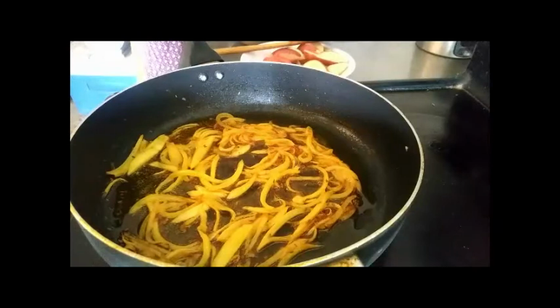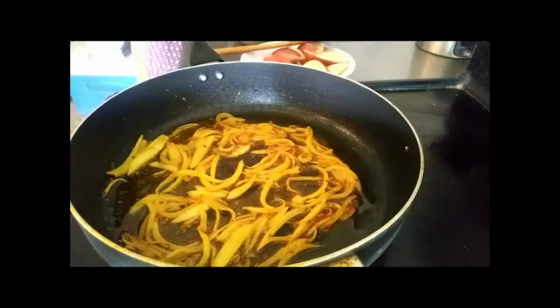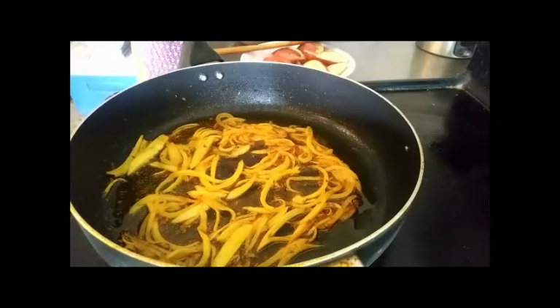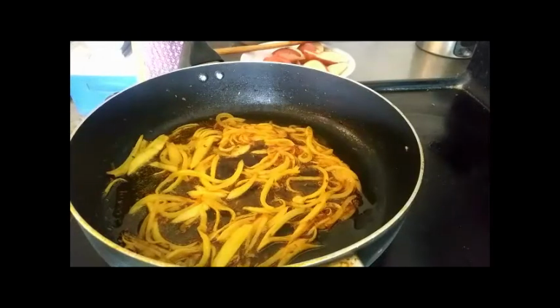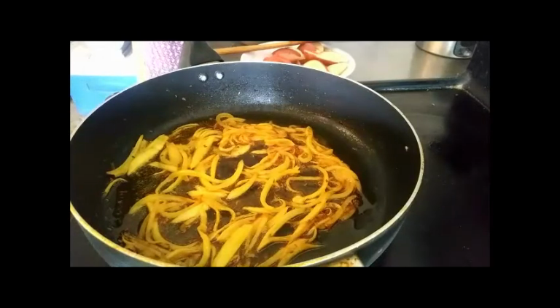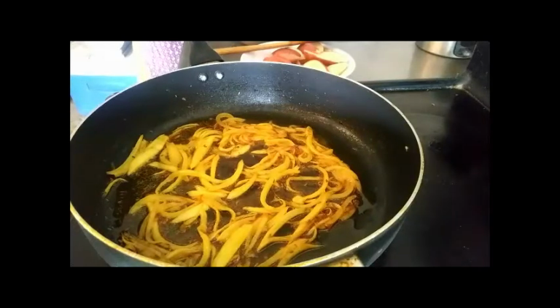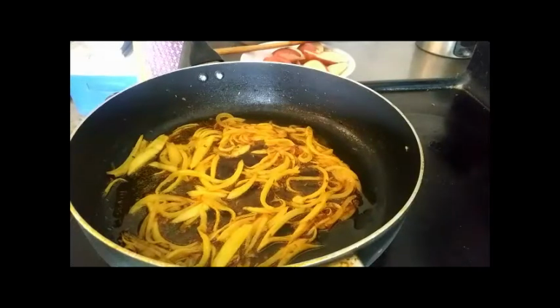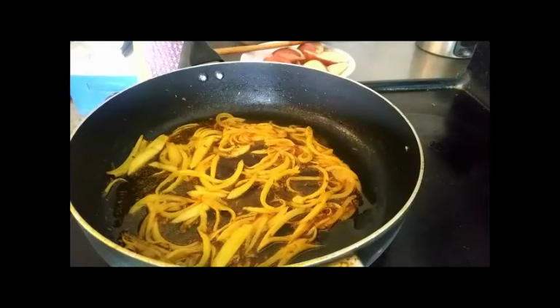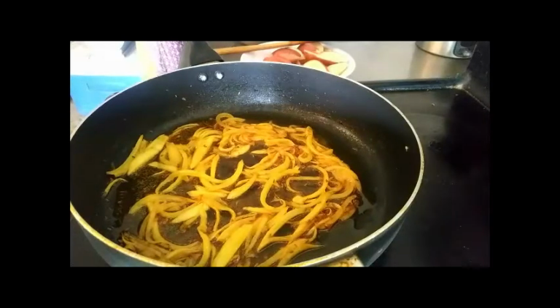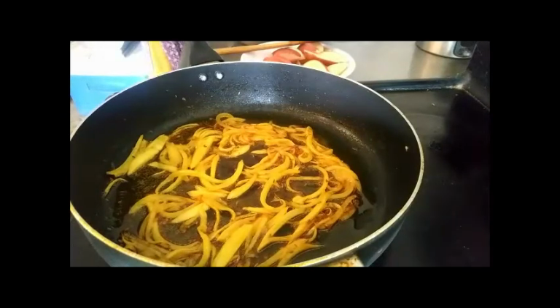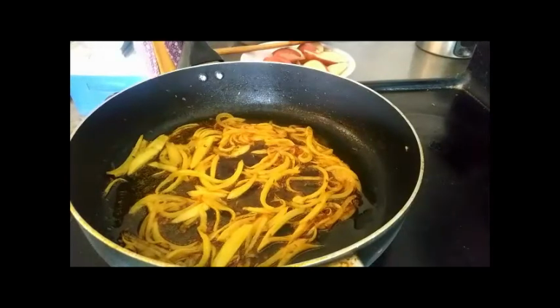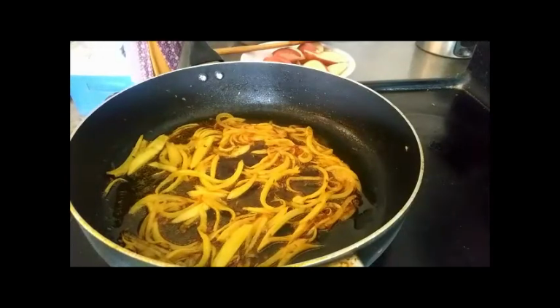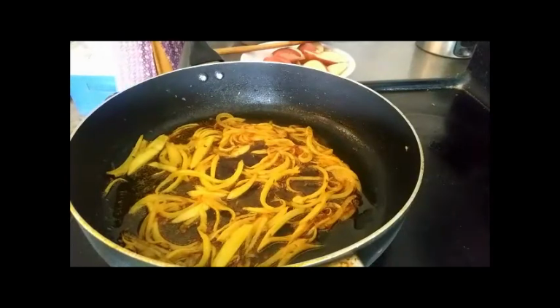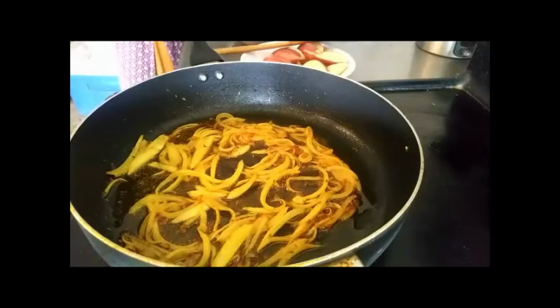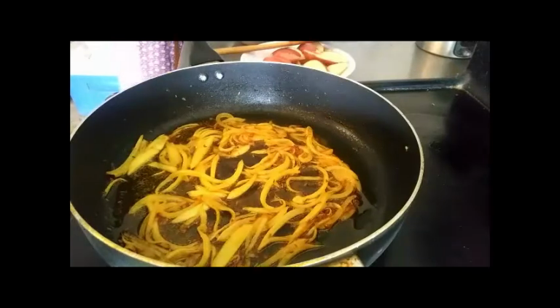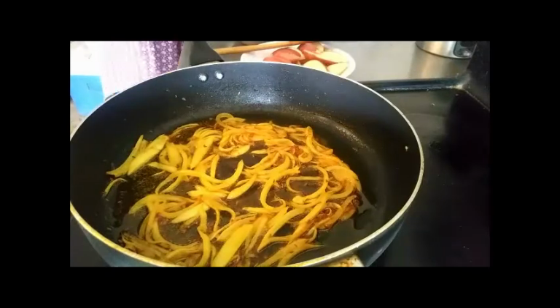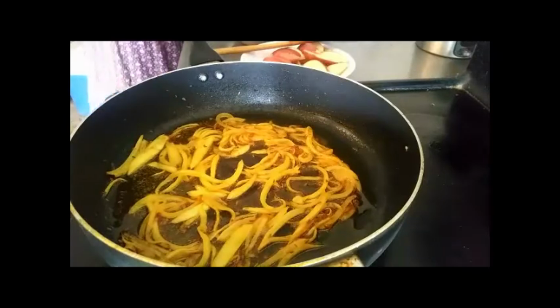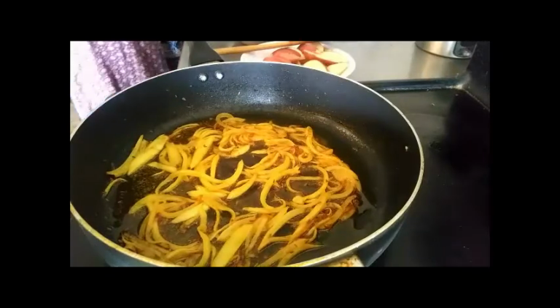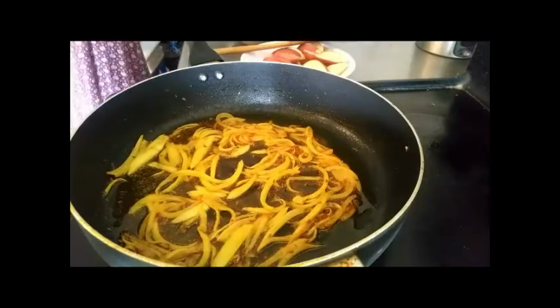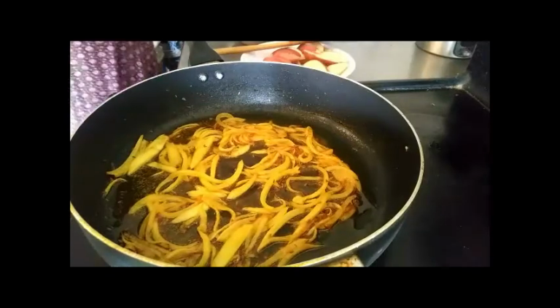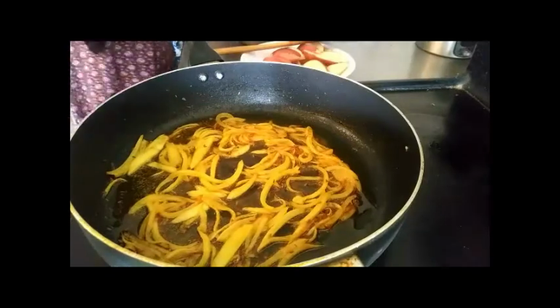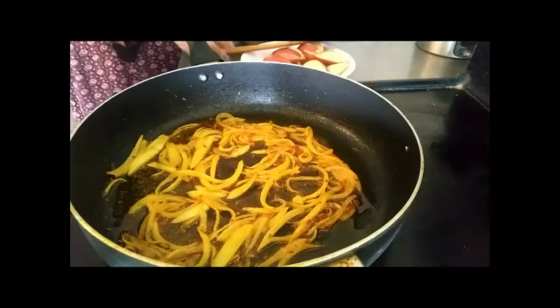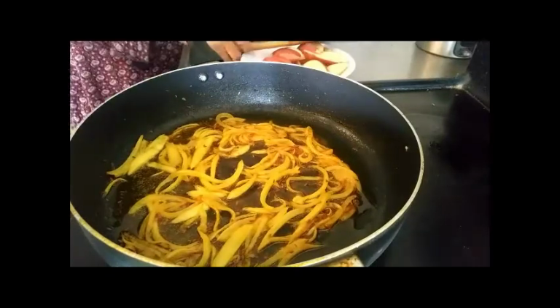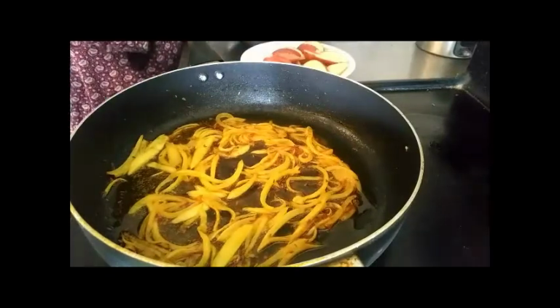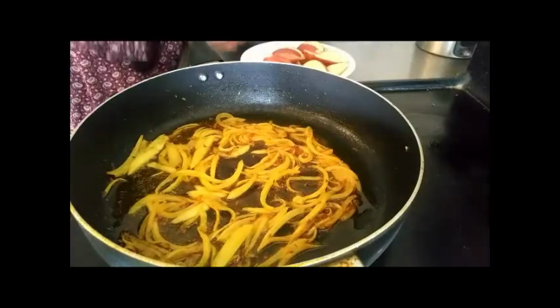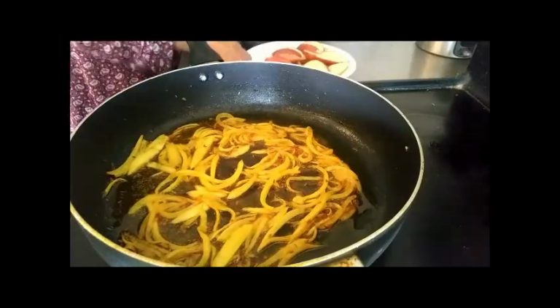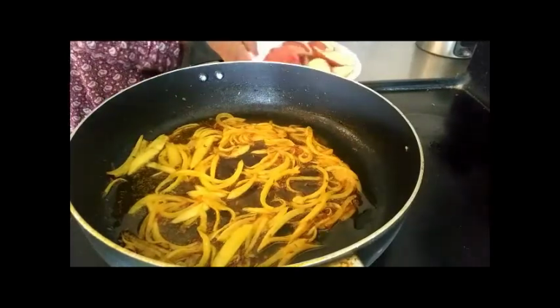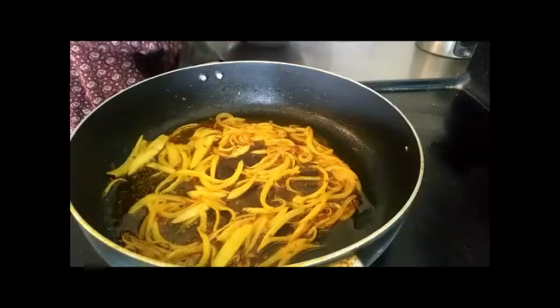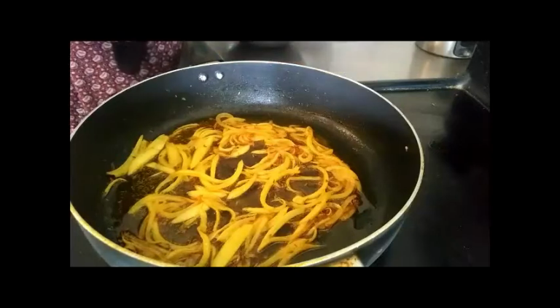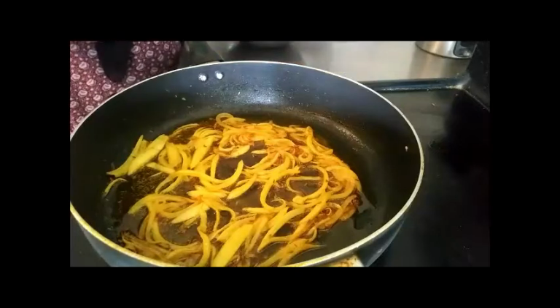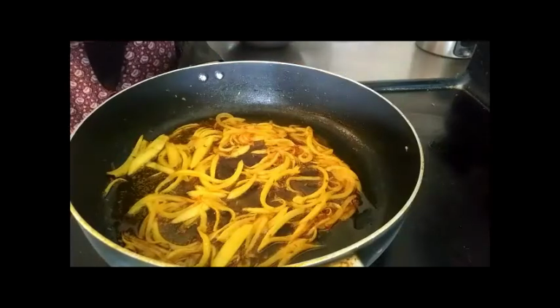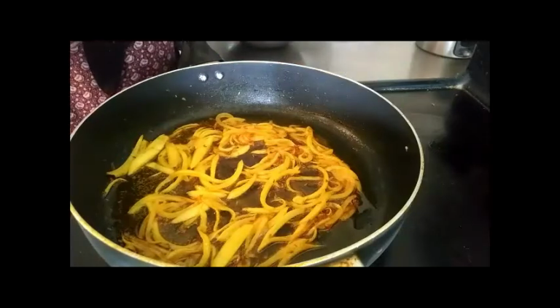We are going to fry the food. It is a very nice hot sauce.